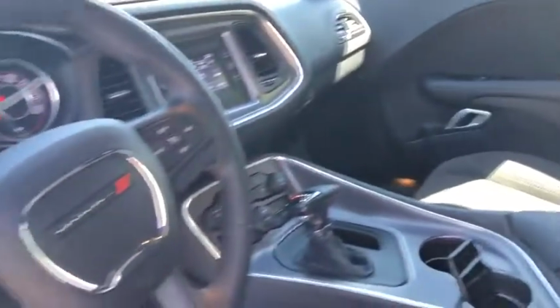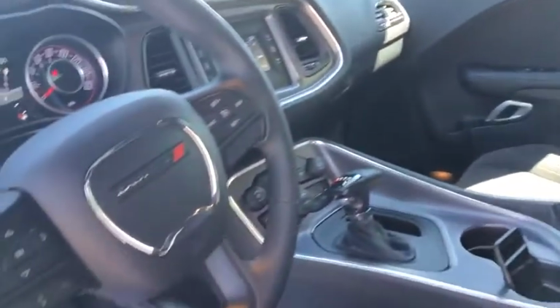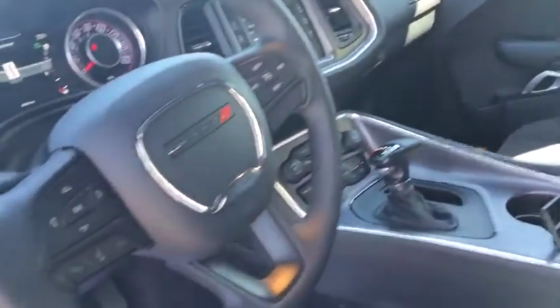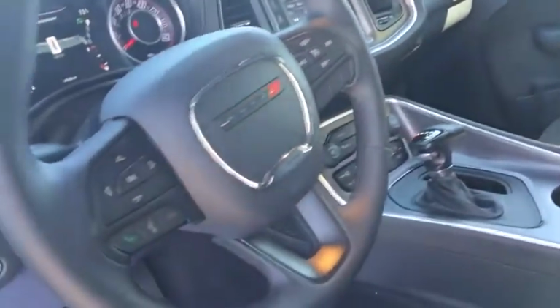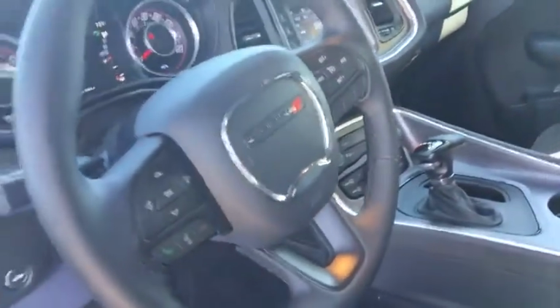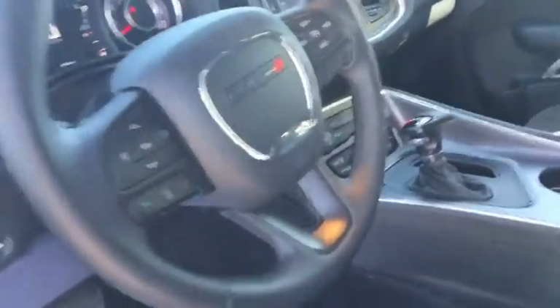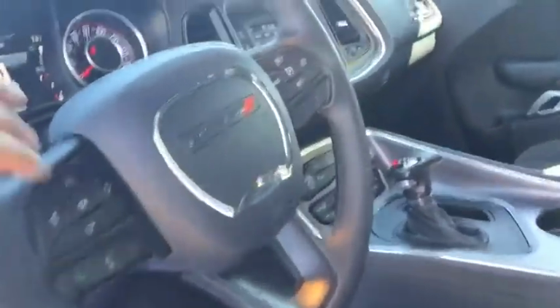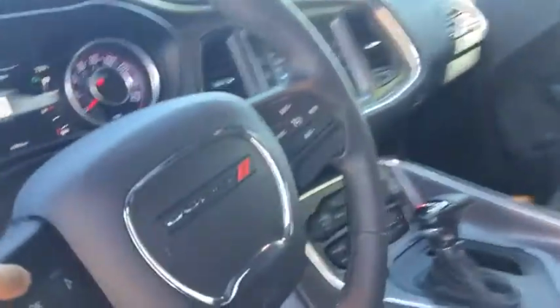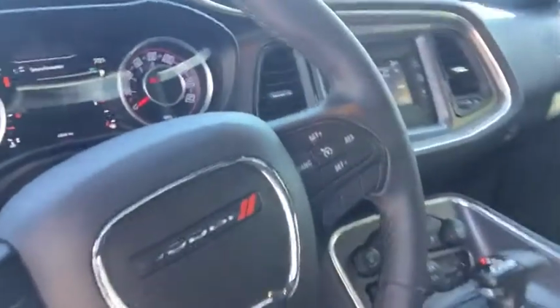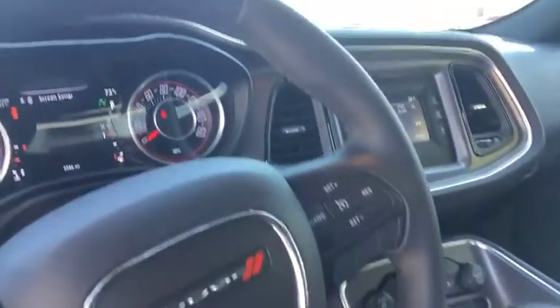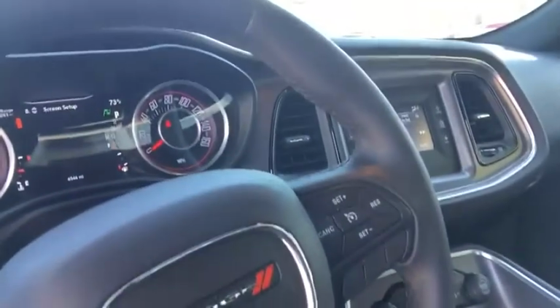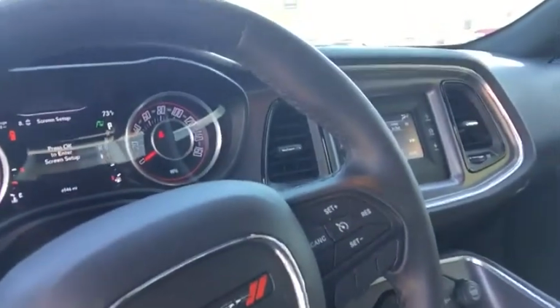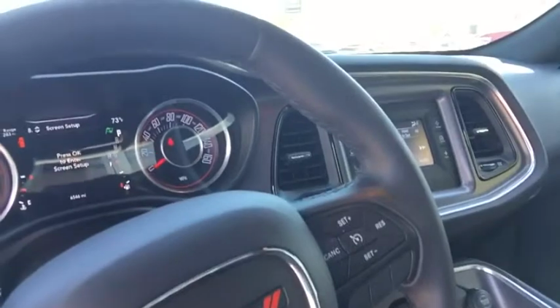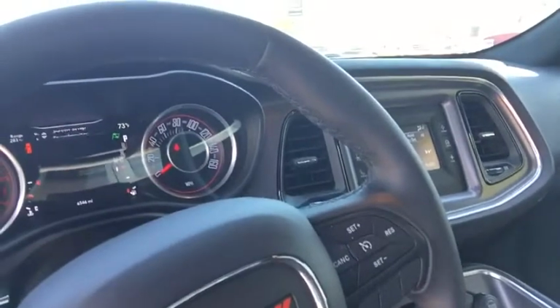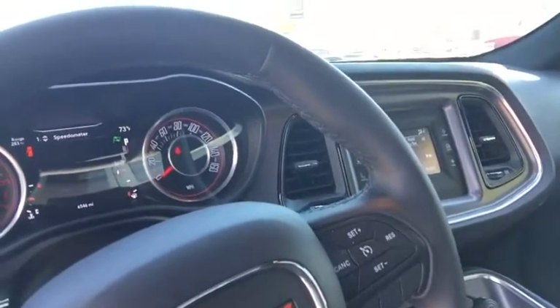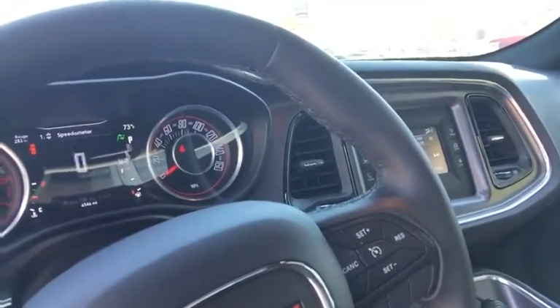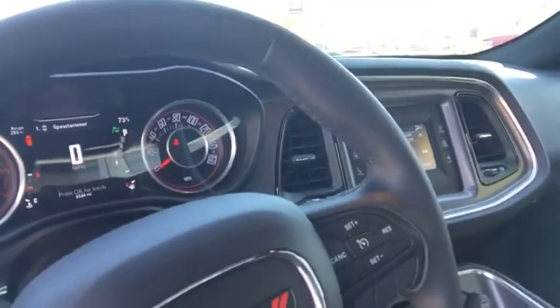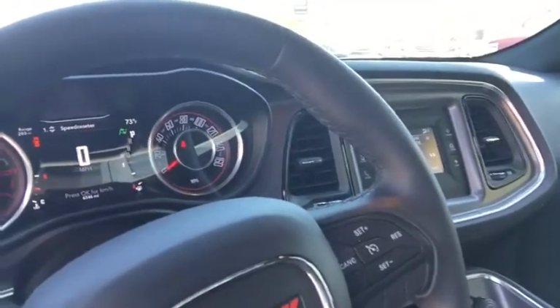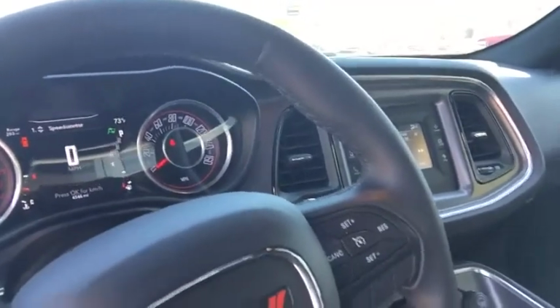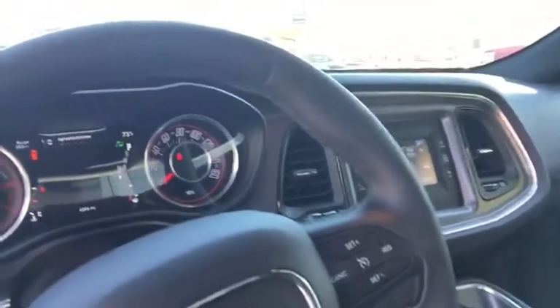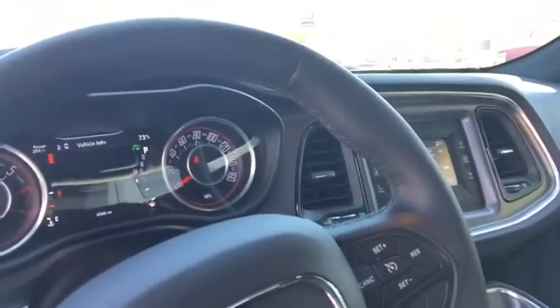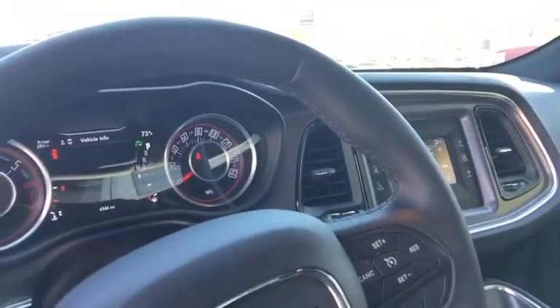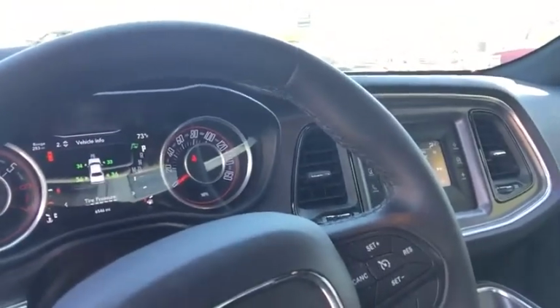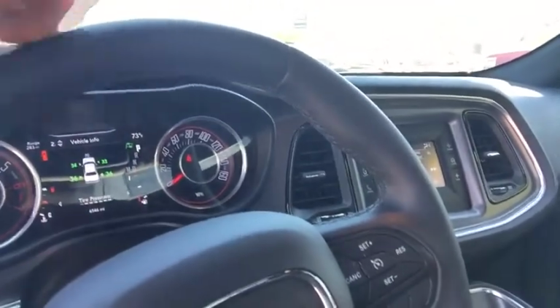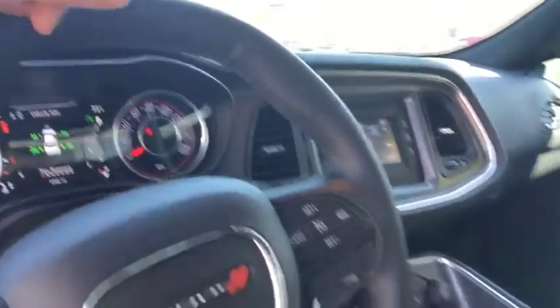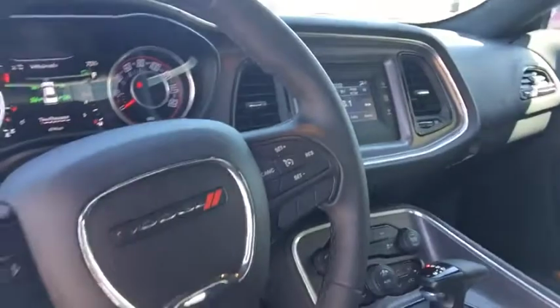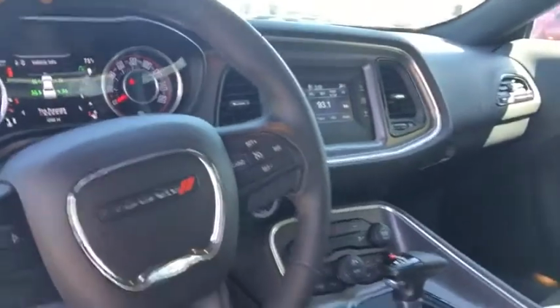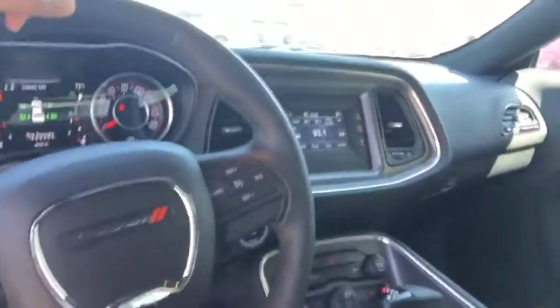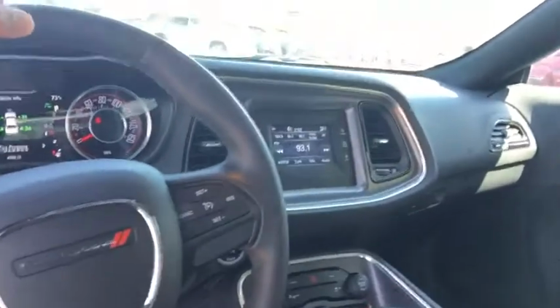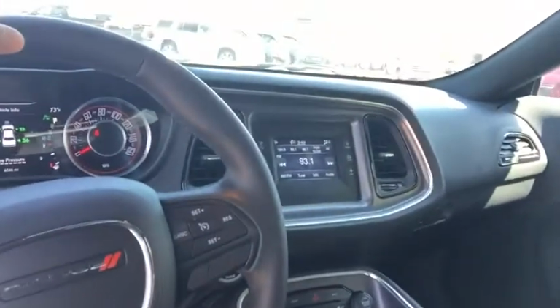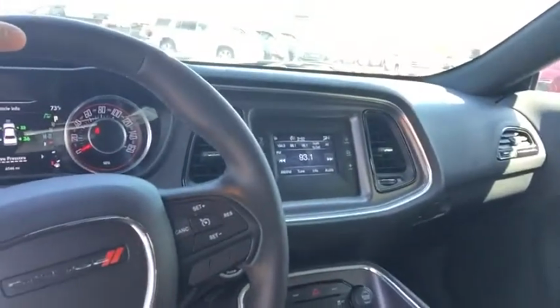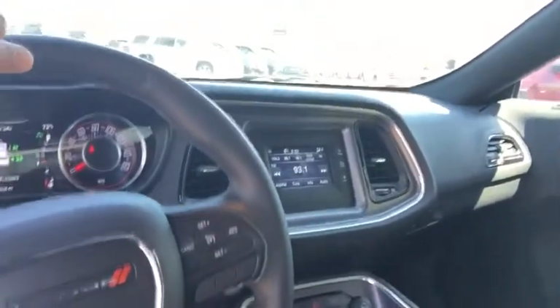Moving over to the steering wheel, you're going to have a selection pad for the center display — it's going to give you vehicle diagnostics. You can also switch through the dynamic driving modes, as well. You'll also be able to see your trip computers and other vehicle information. On the right side, you're going to find your cruise control options.